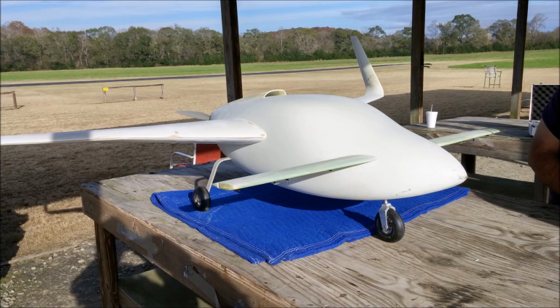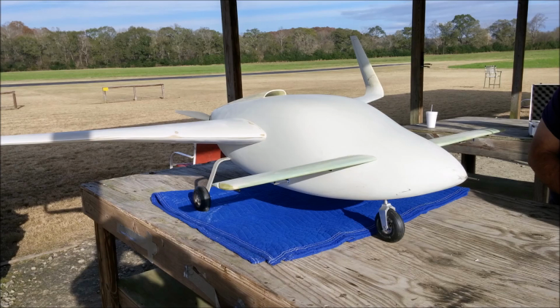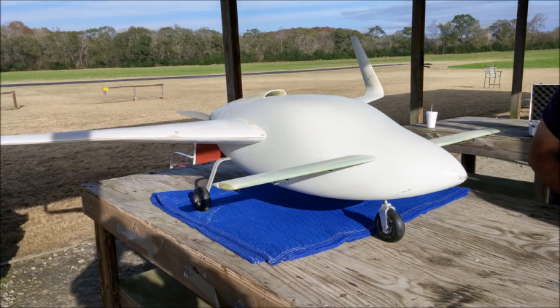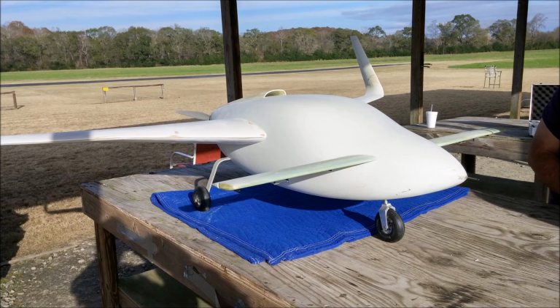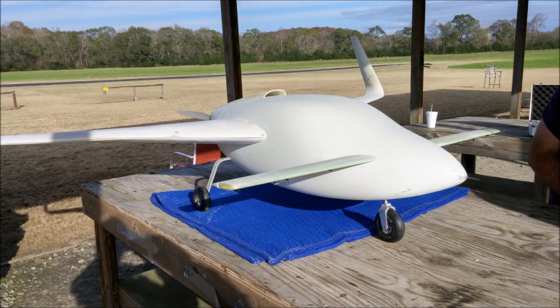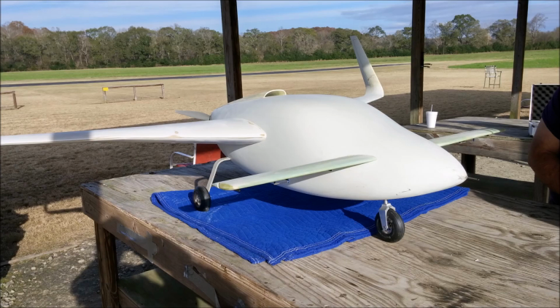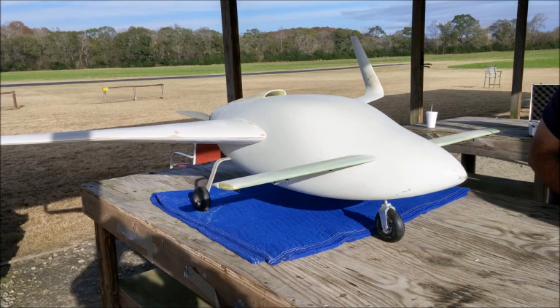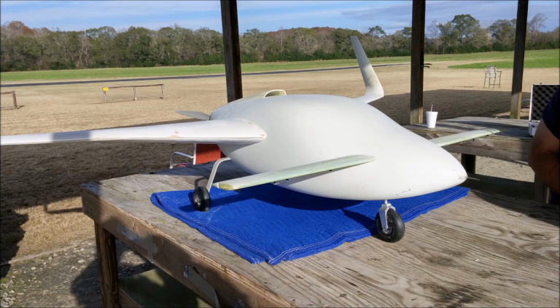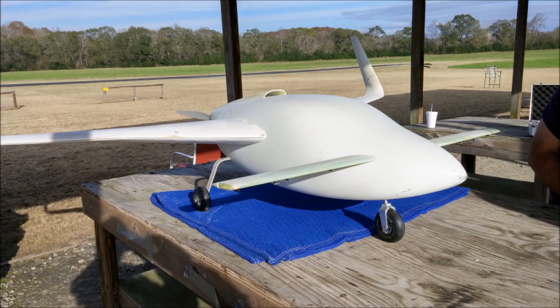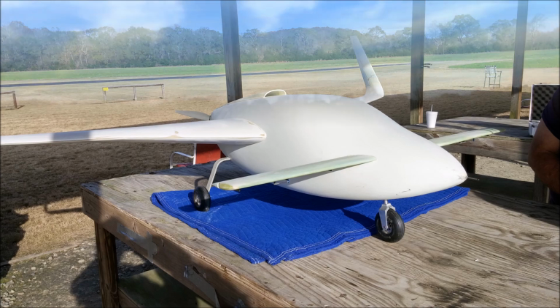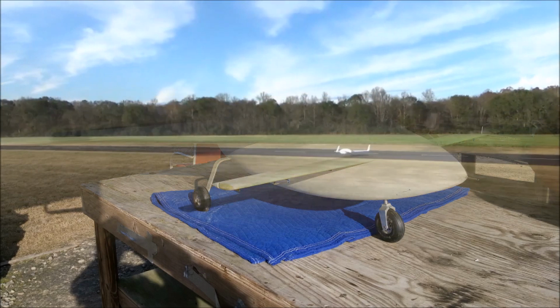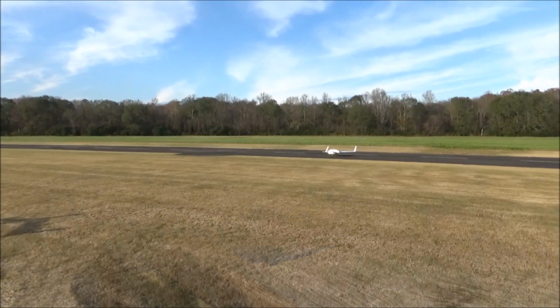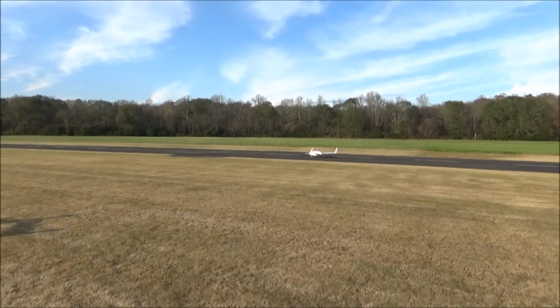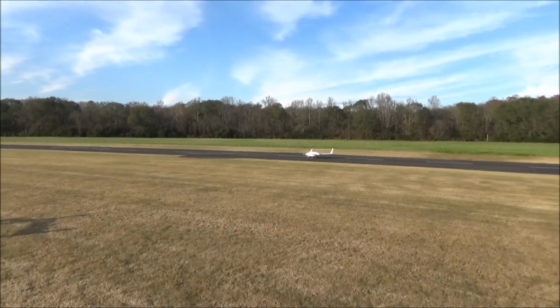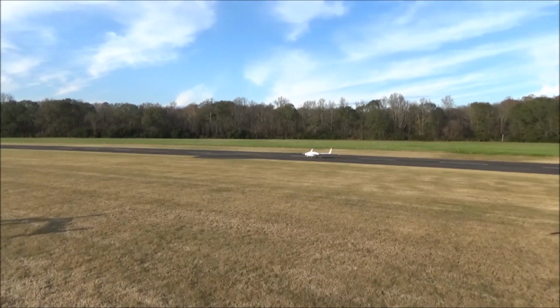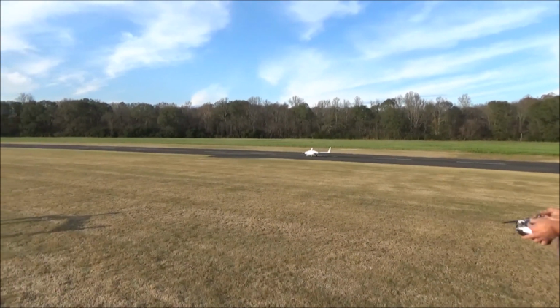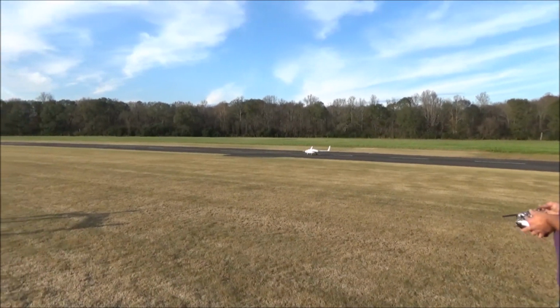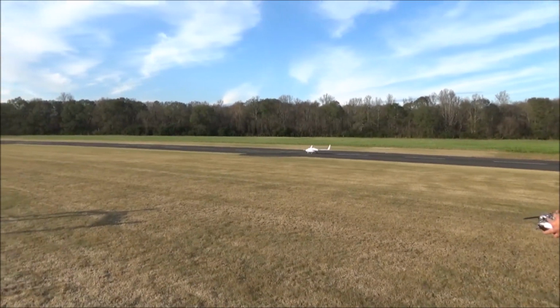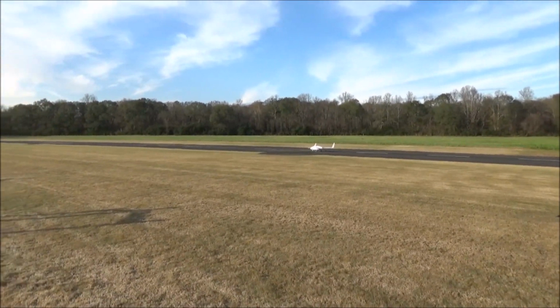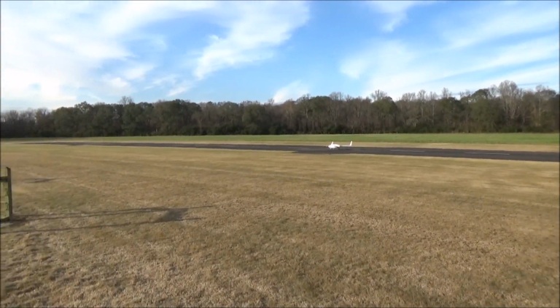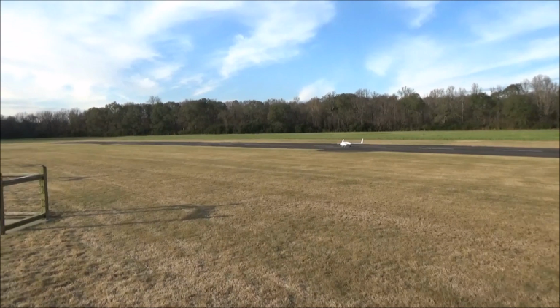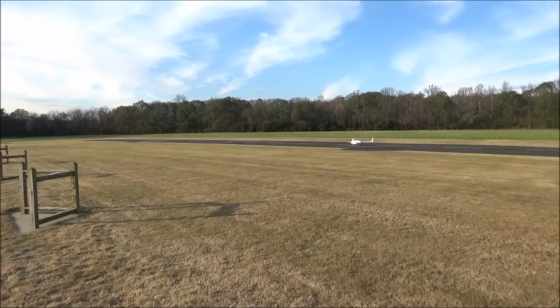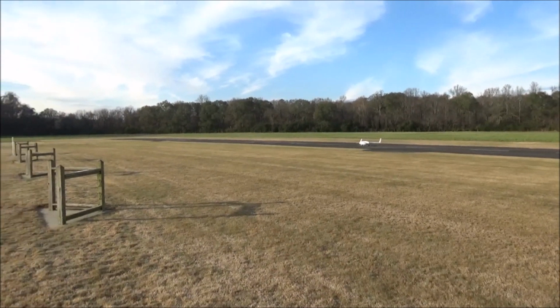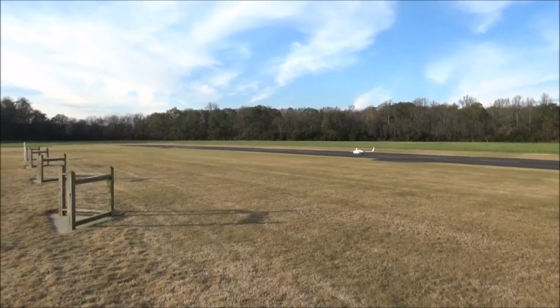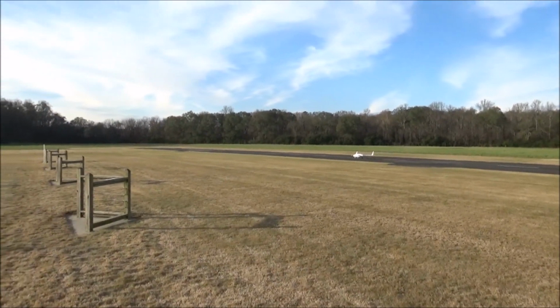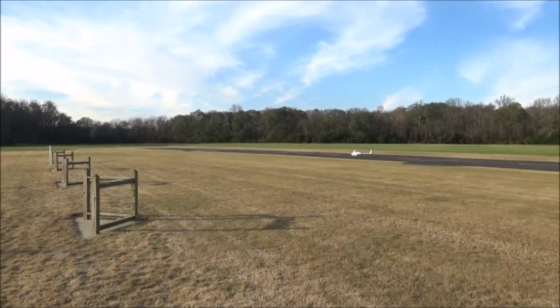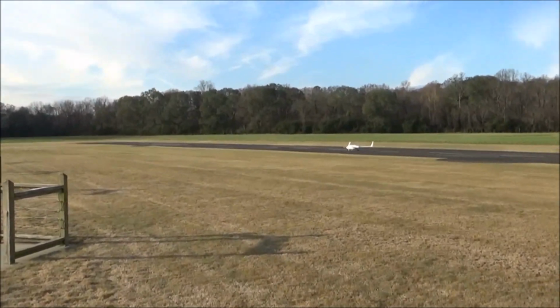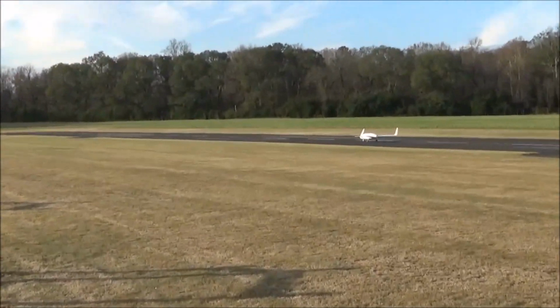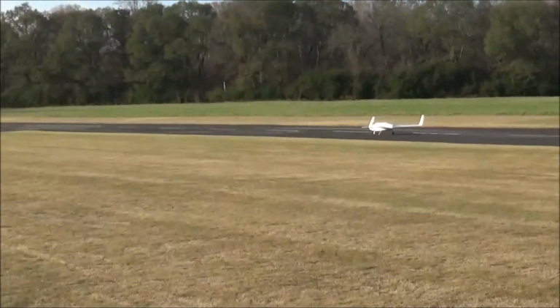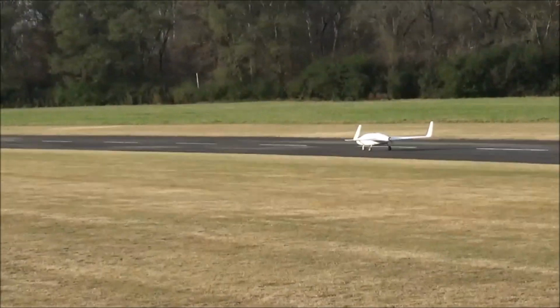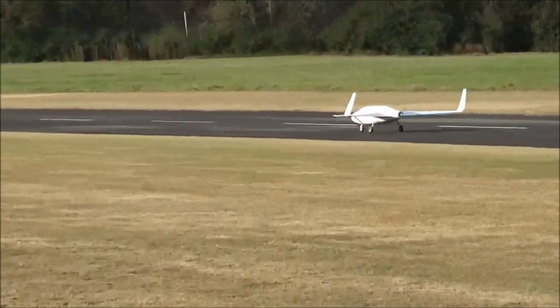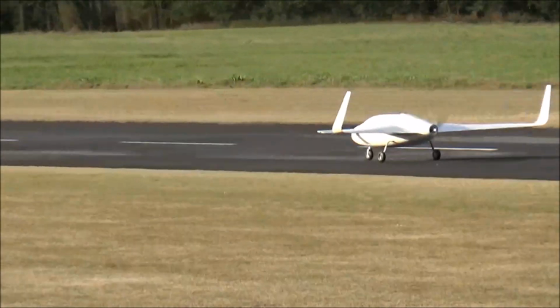Welcome back. For those of you who've been following along, you know with the model — last time we flew, we decided we needed to have a larger elevator and a larger foreplane, so we've been working on getting that replaced.